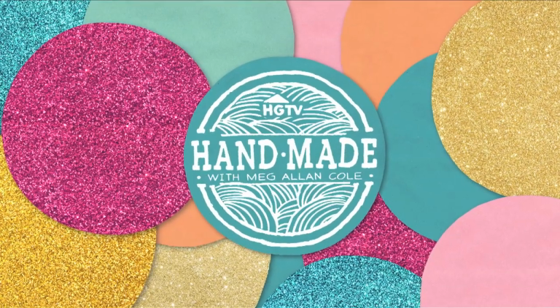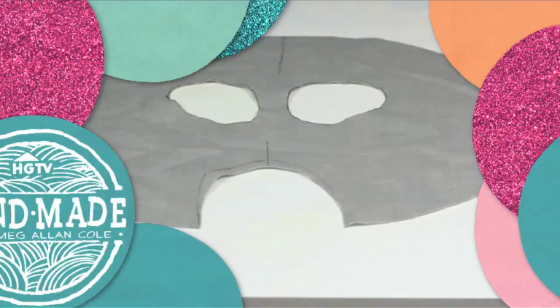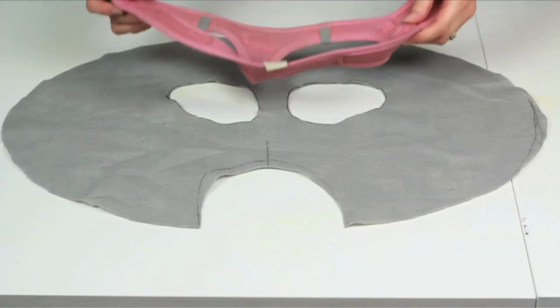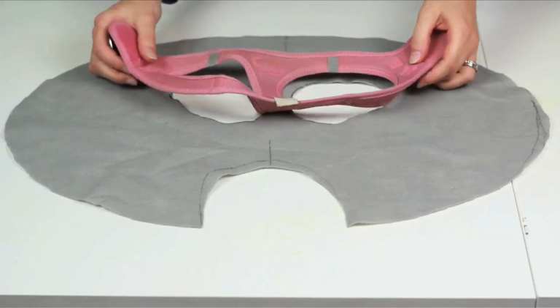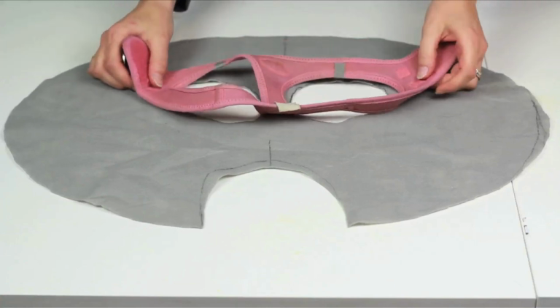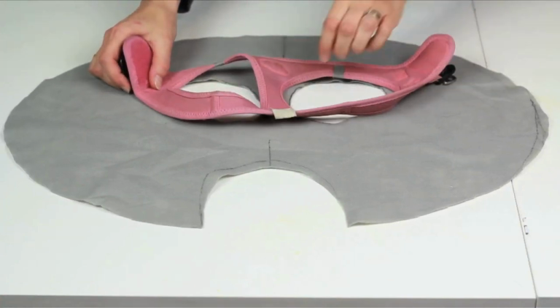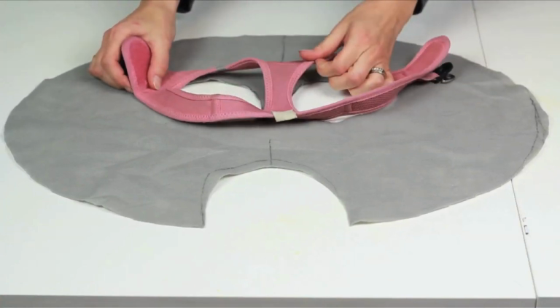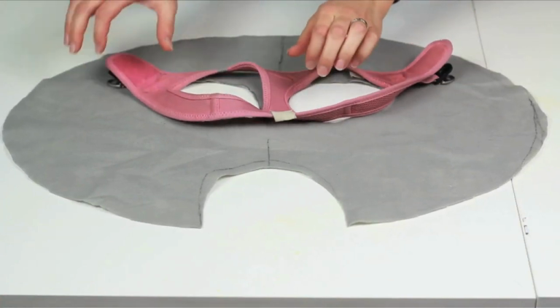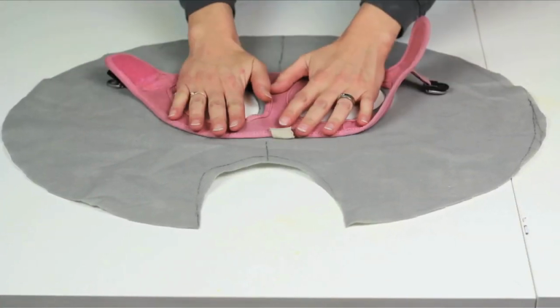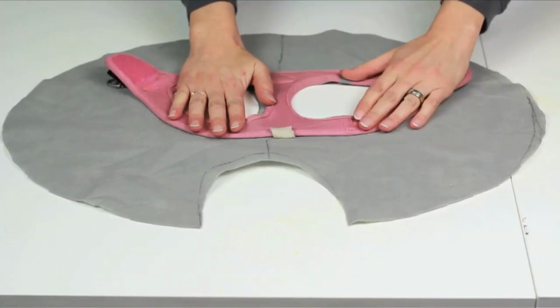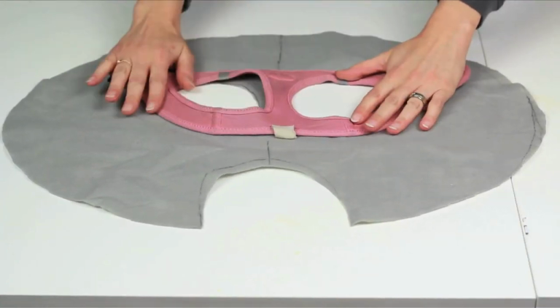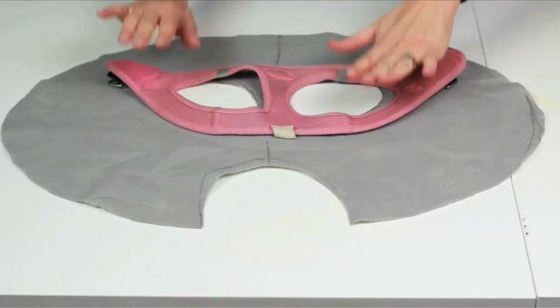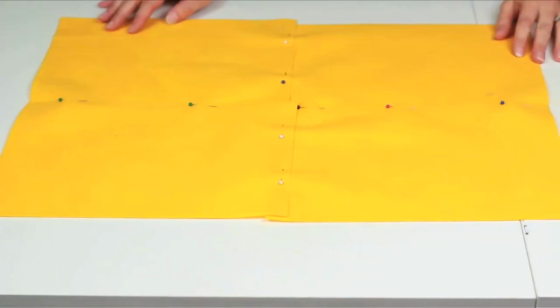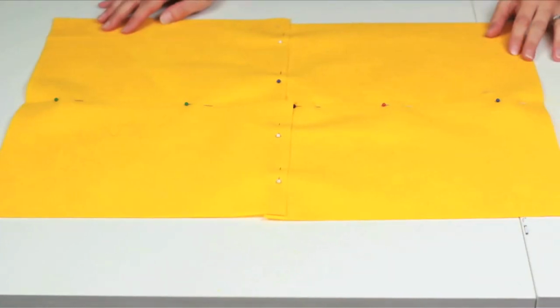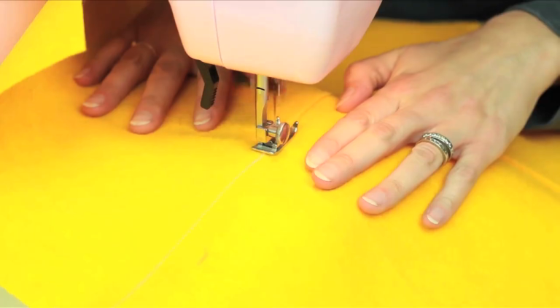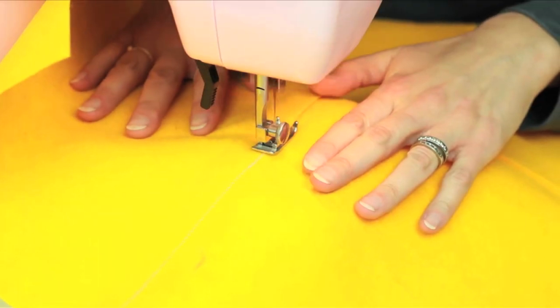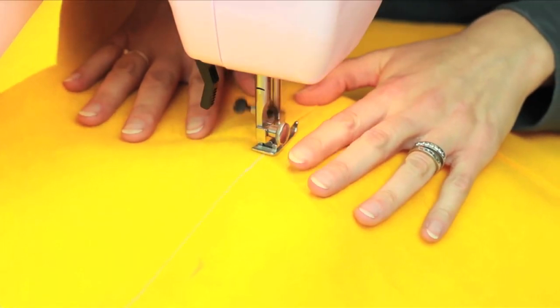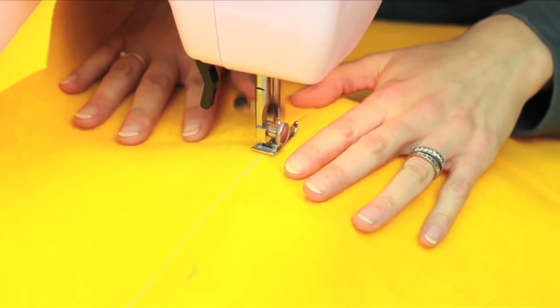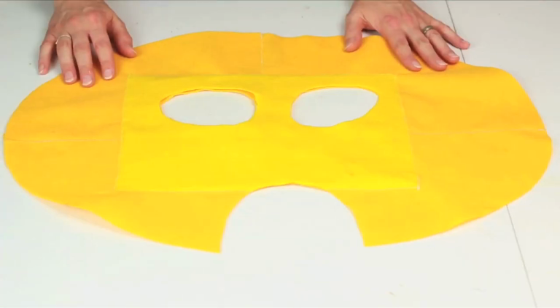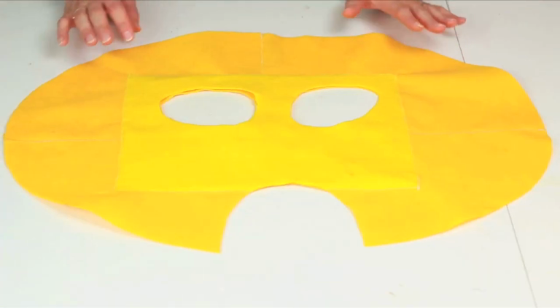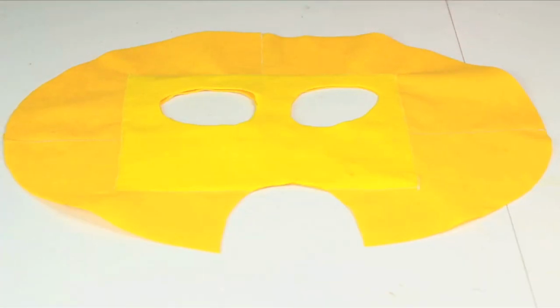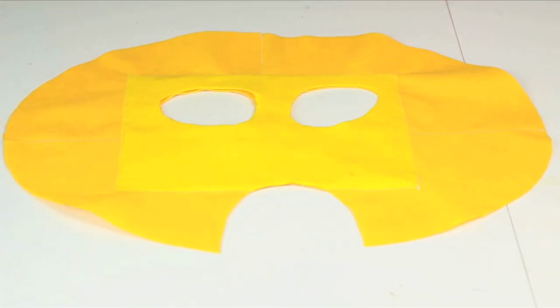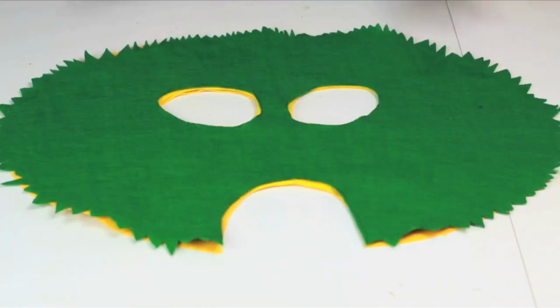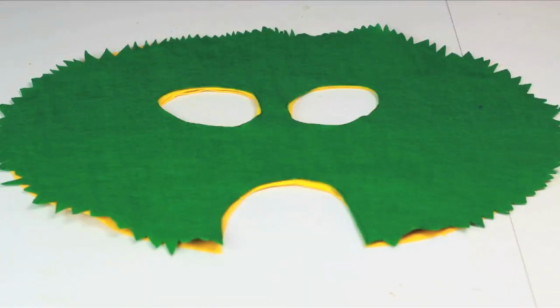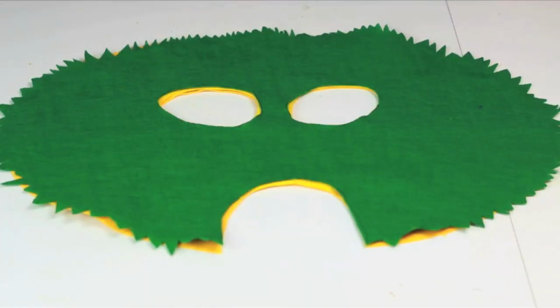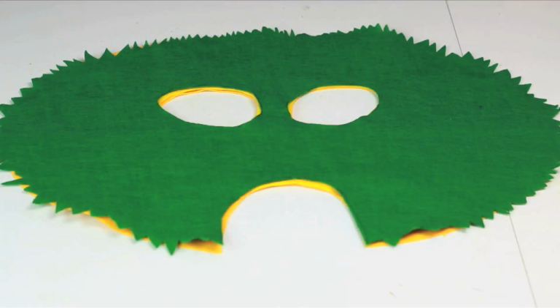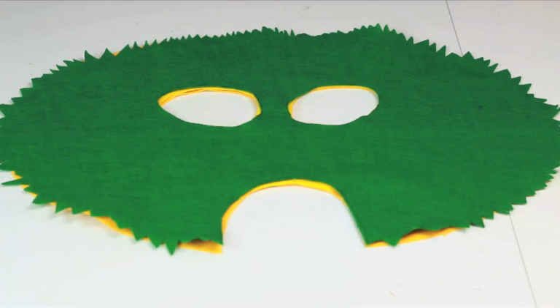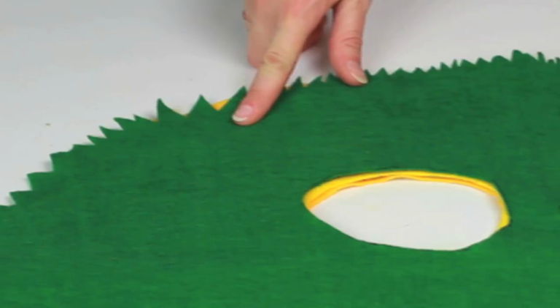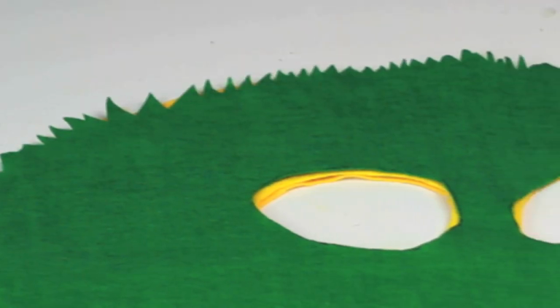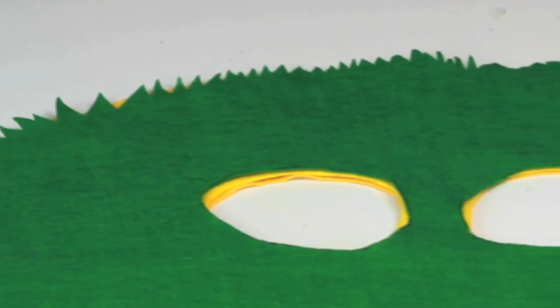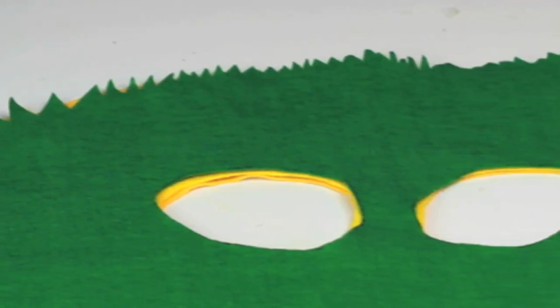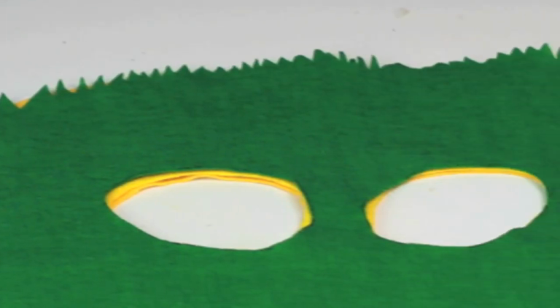I made a taco template using my dog's harness as a guide. Recreate this shape in yellow felt with the center line measuring the same length as your dog's back. Add a layer of green on top of your yellow felt and make sure the edges look like shredded lettuce.